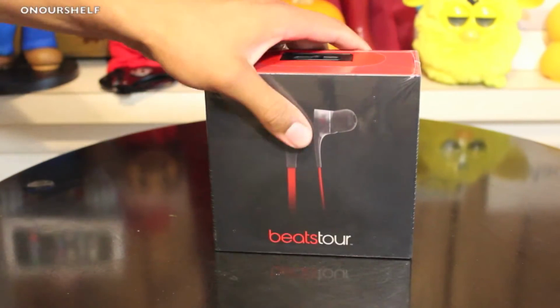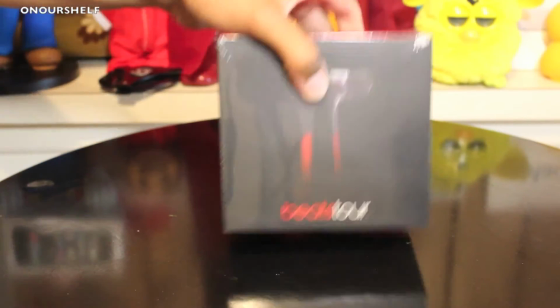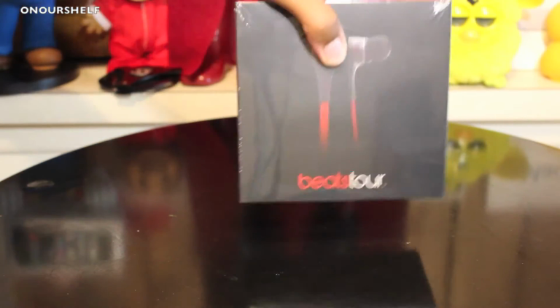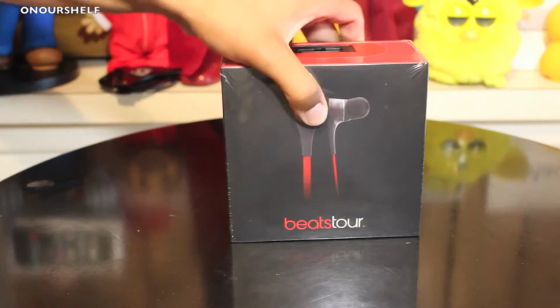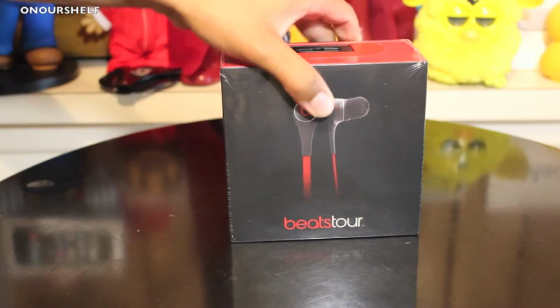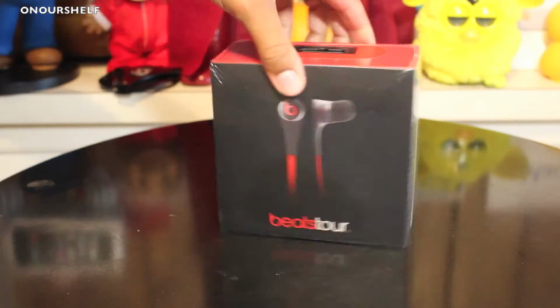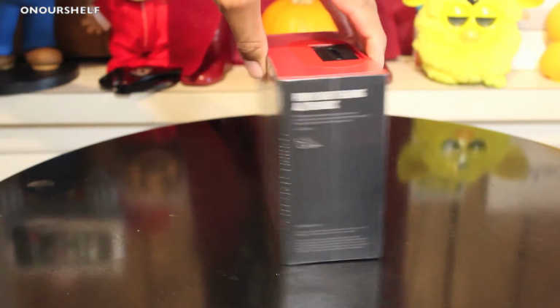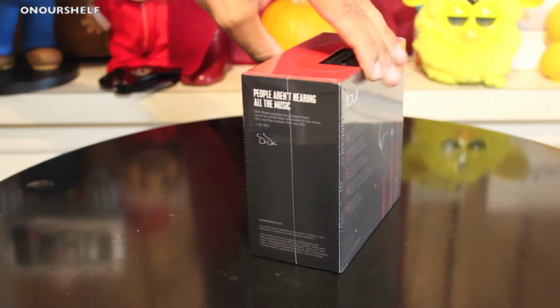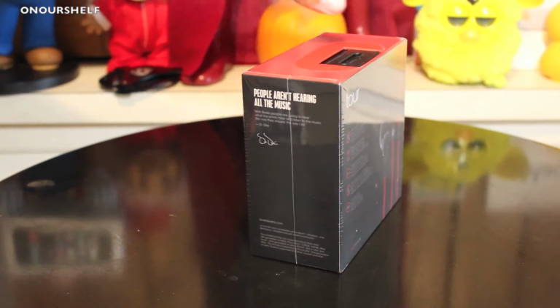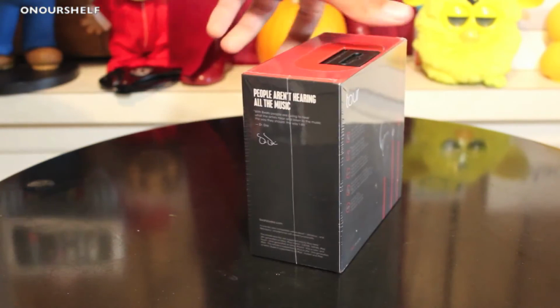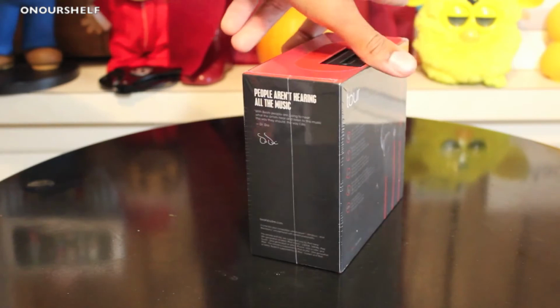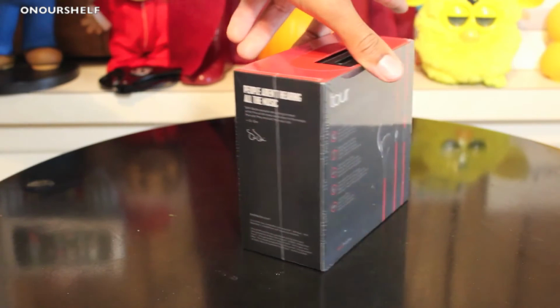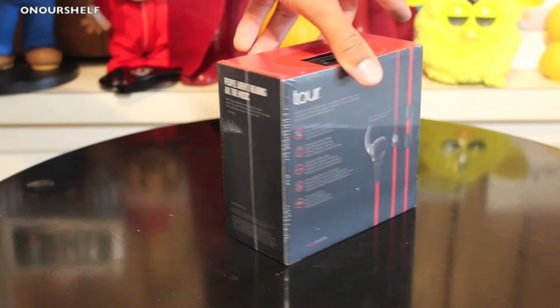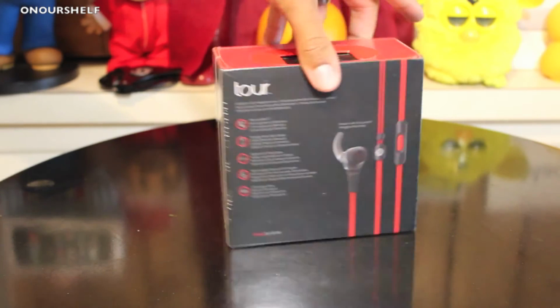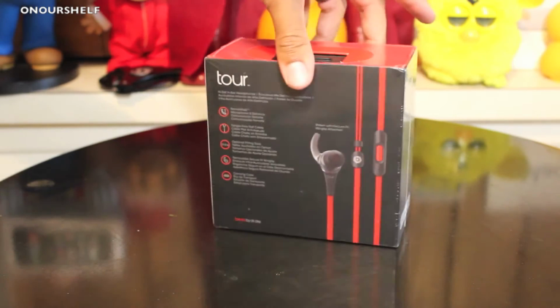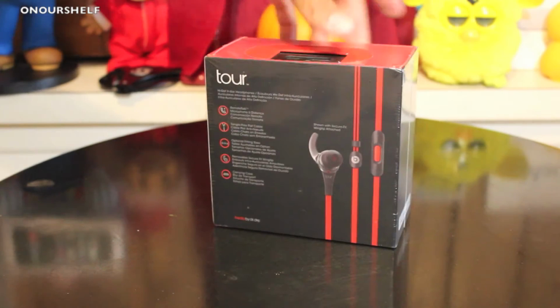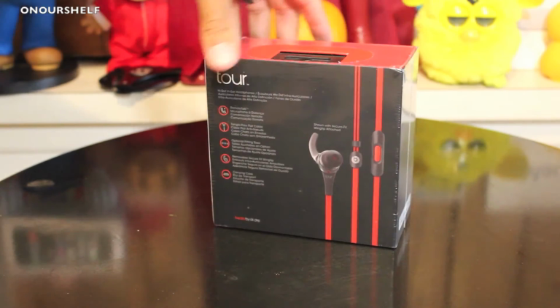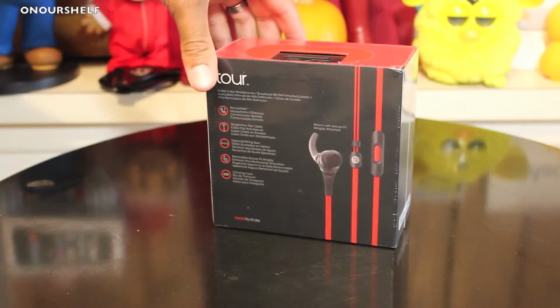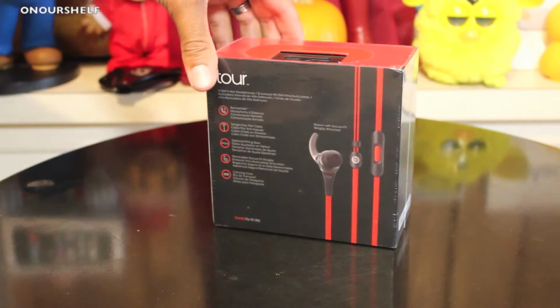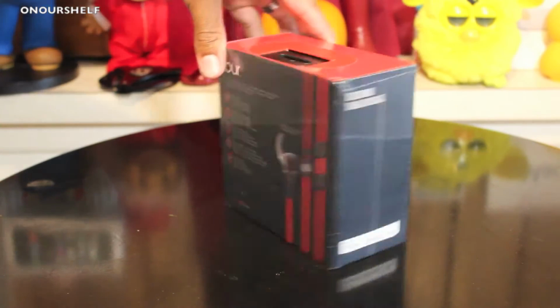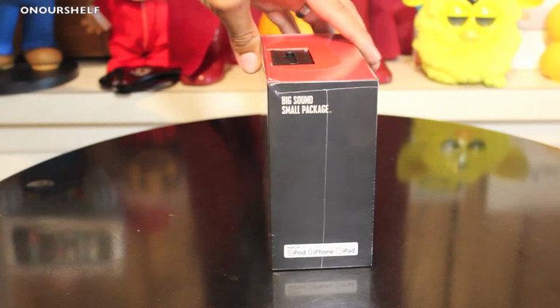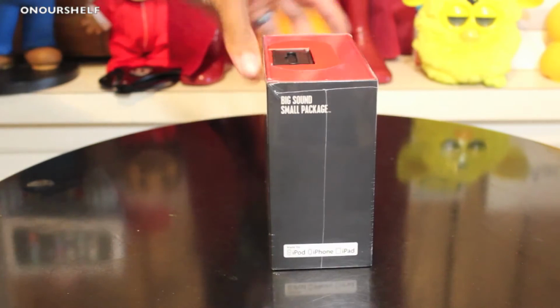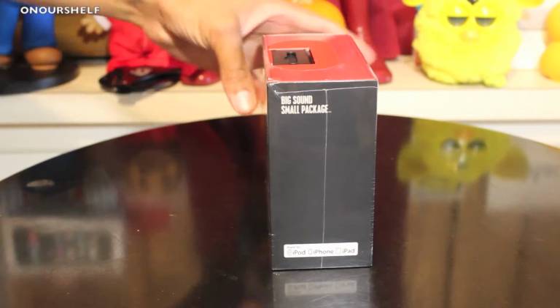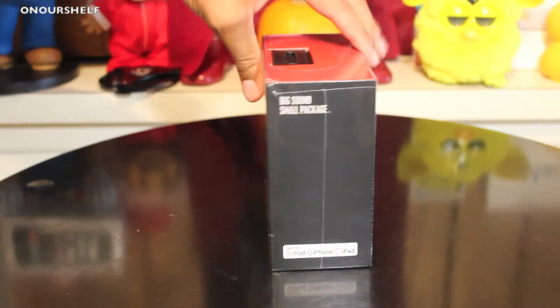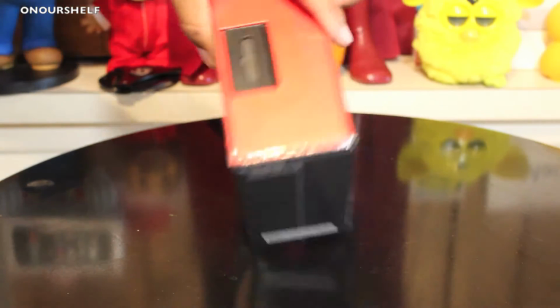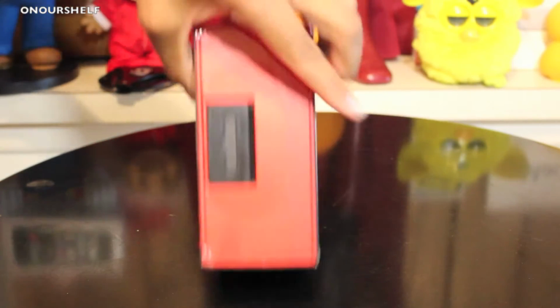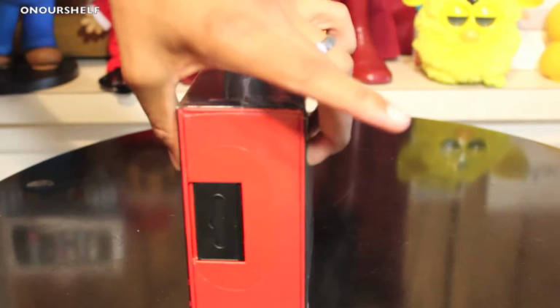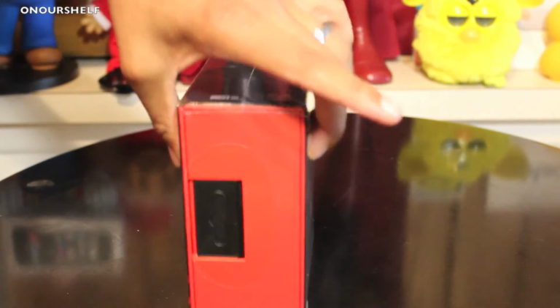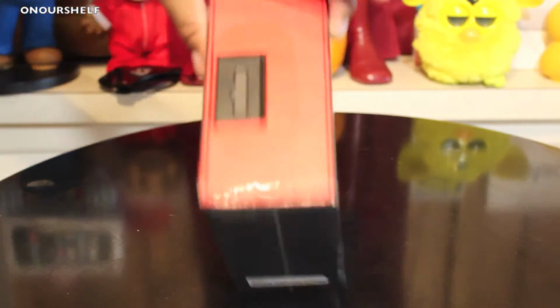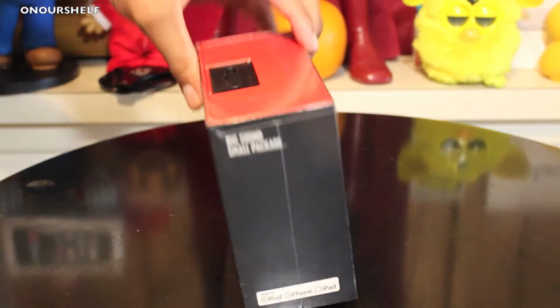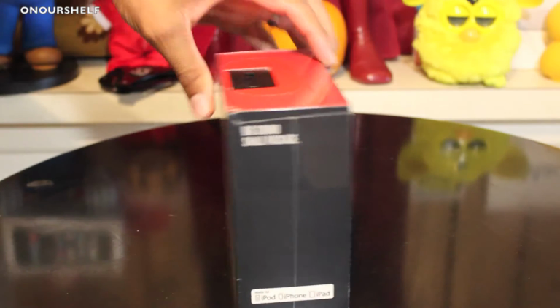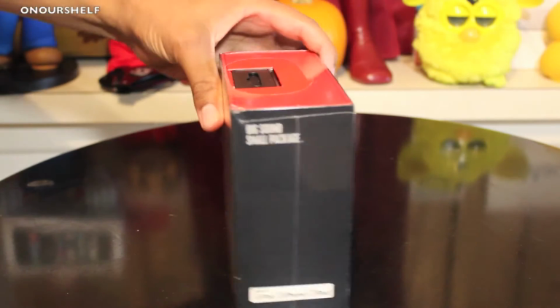Here's the box that they come in. You can get these in black and red — we have the black ones here. The box says: big sound, small package.